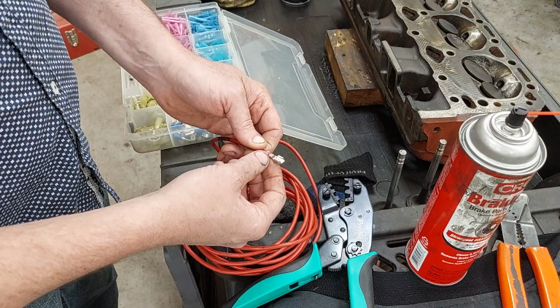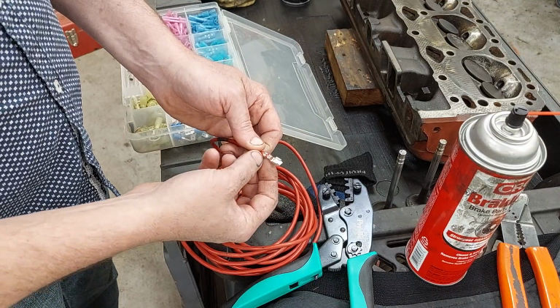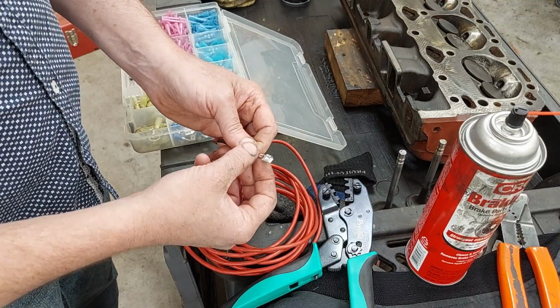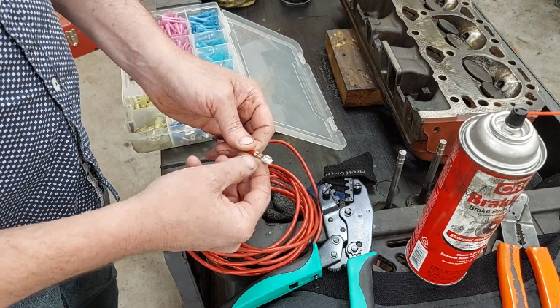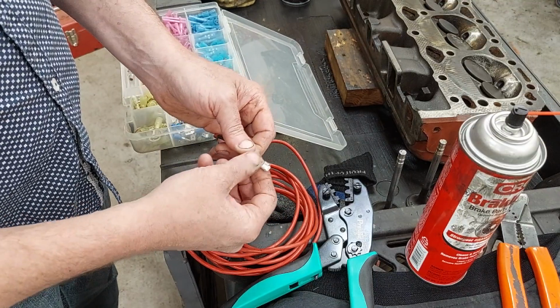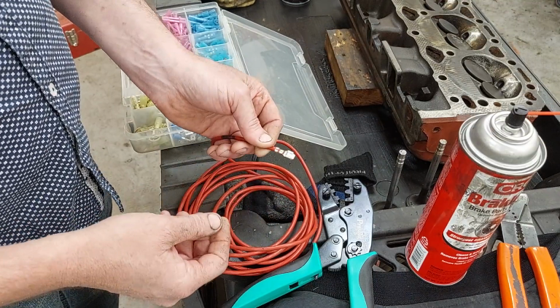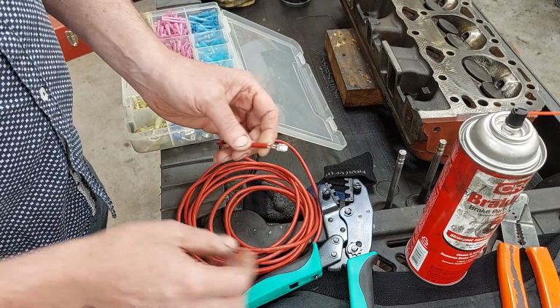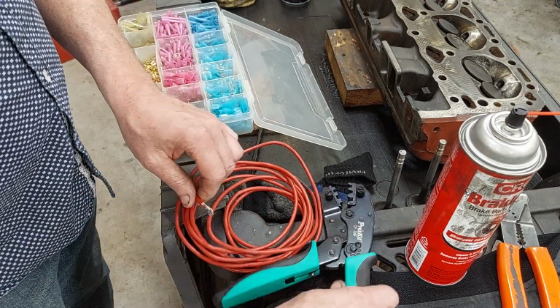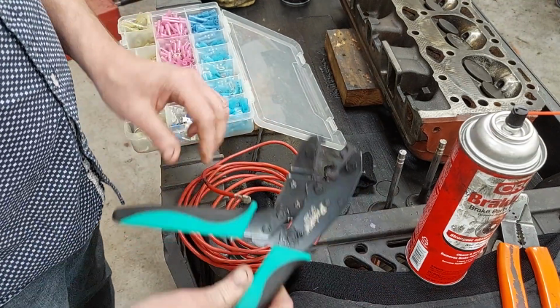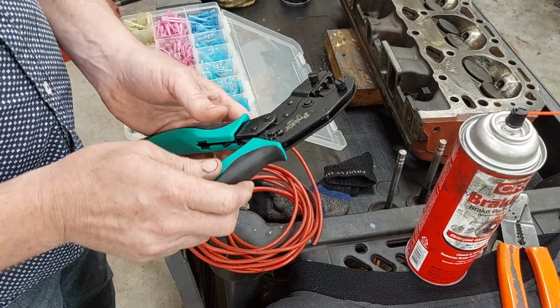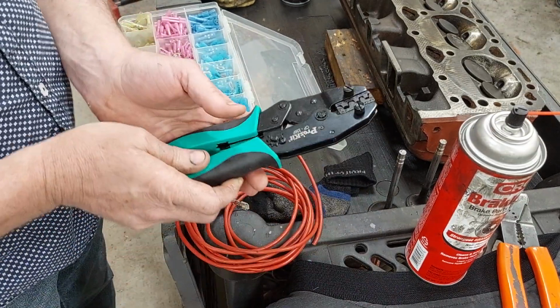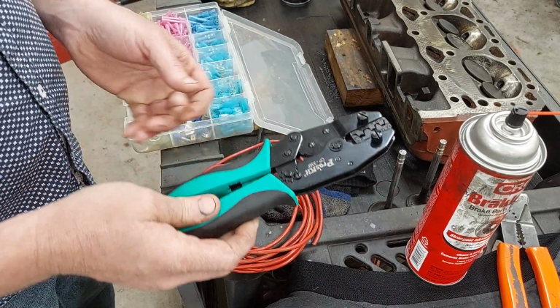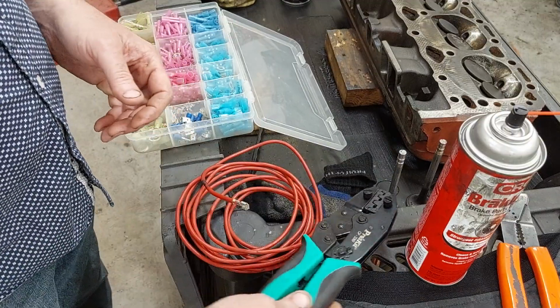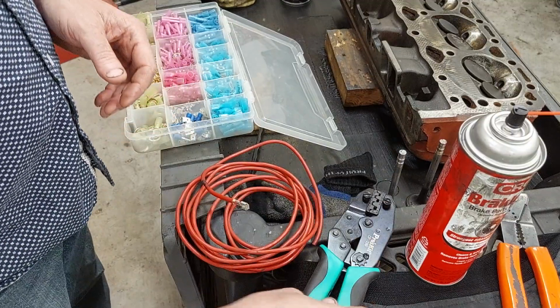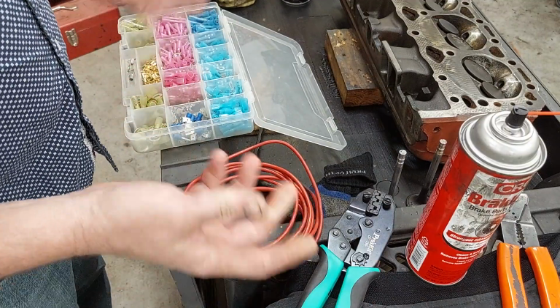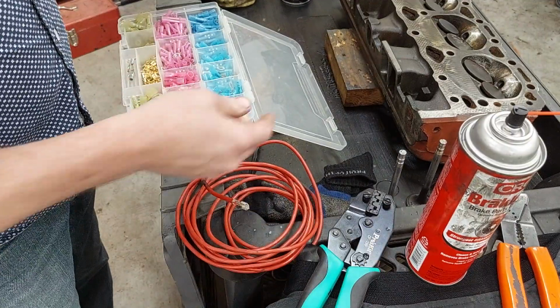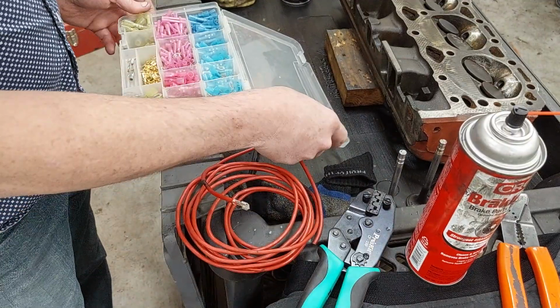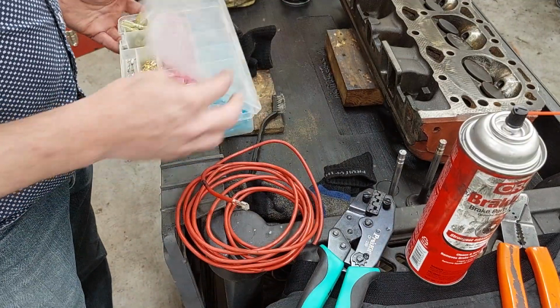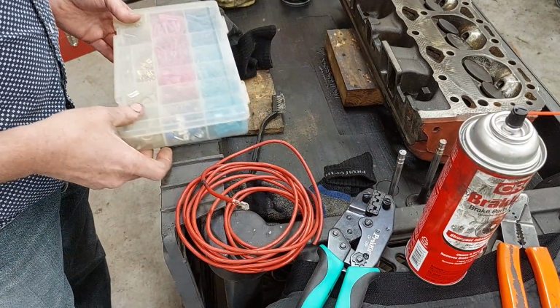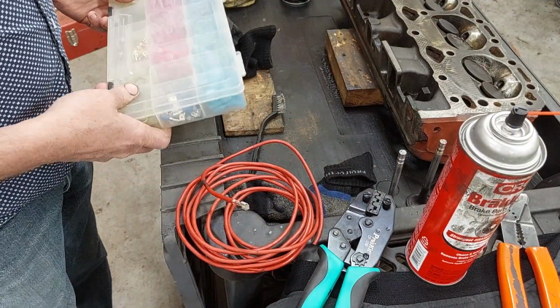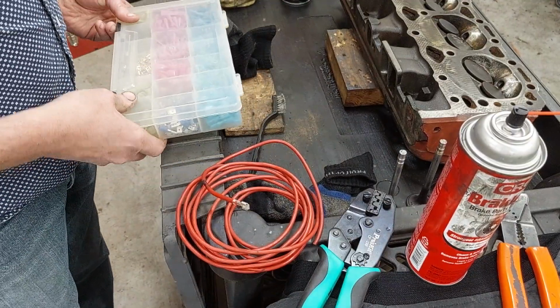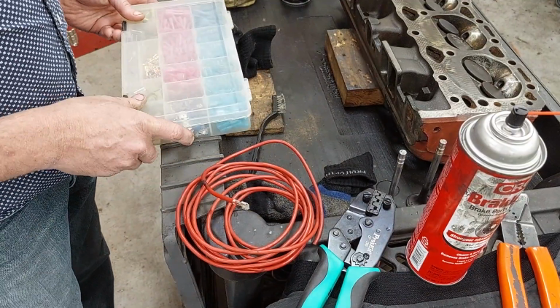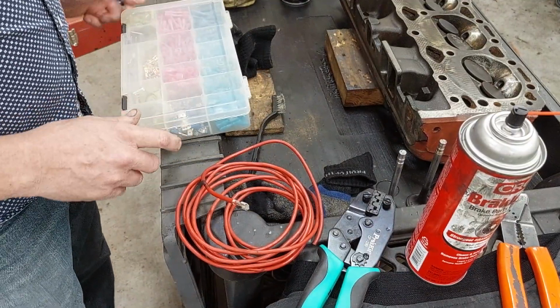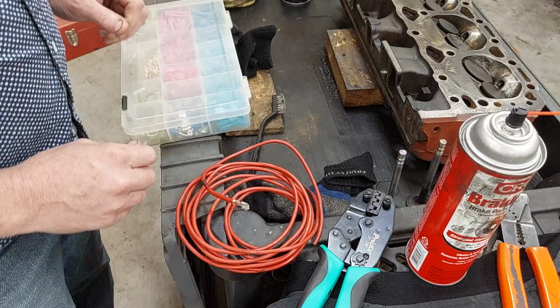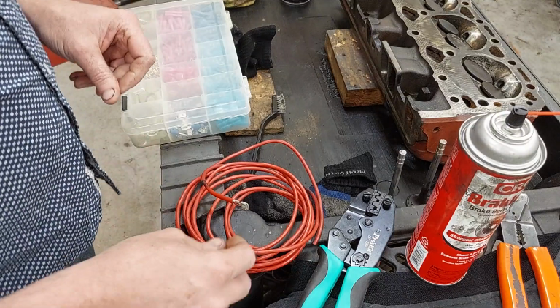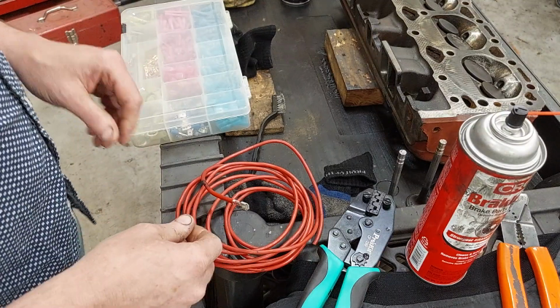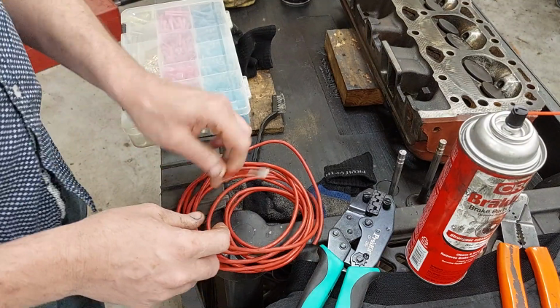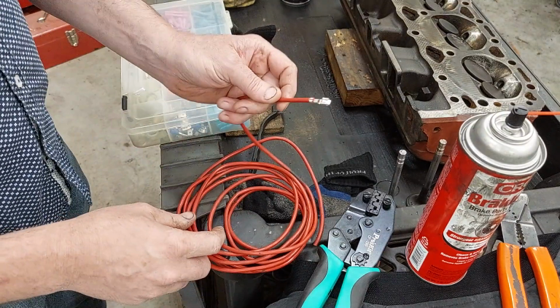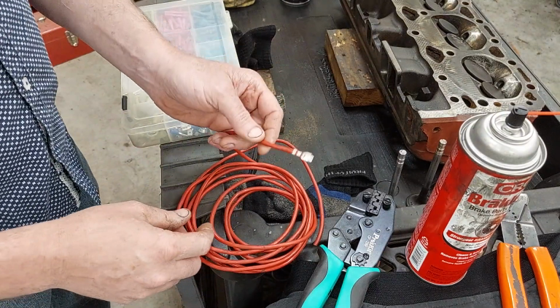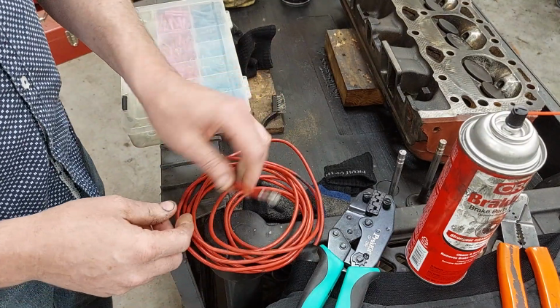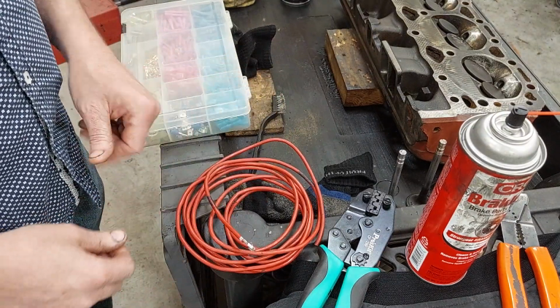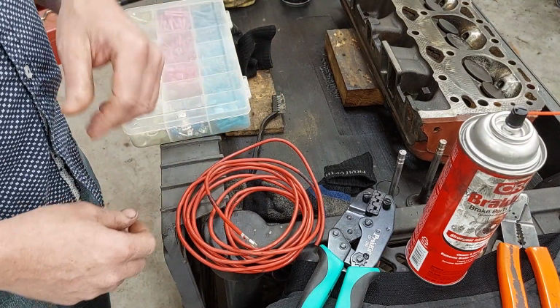That's got a nice crimp, and $80 shipped. If you have Amazon Prime, great; if you use regular Amazon shipping you can wait a little longer and still get it for $80. Link in the description.